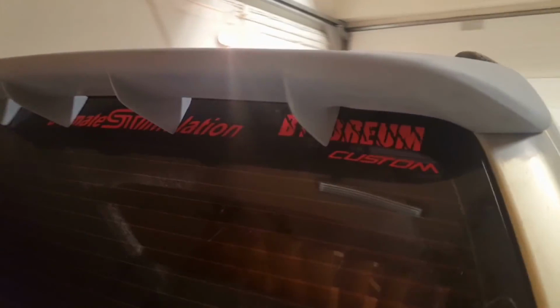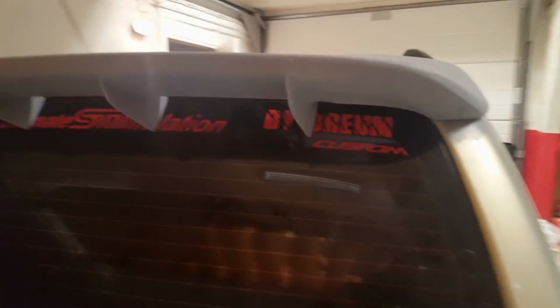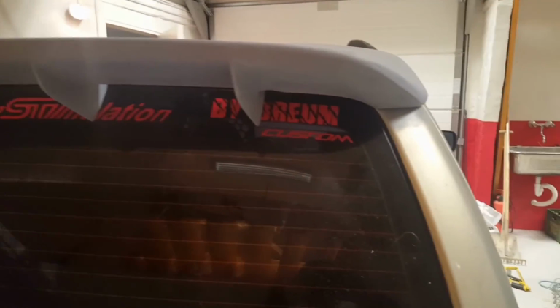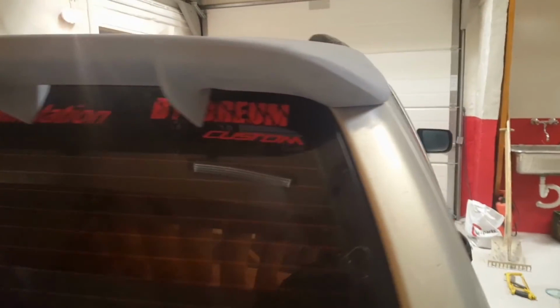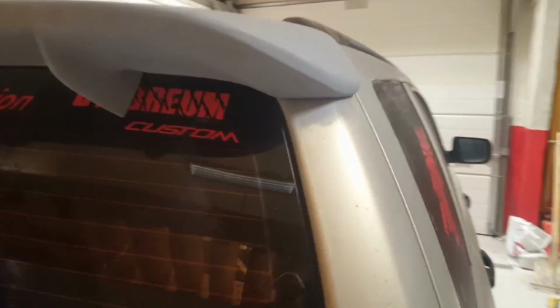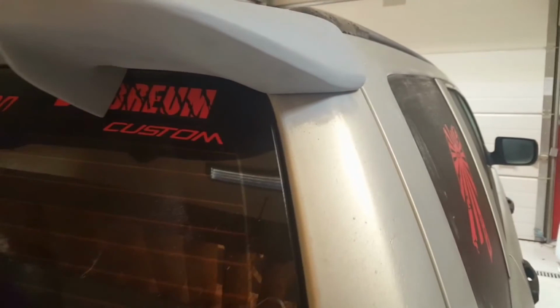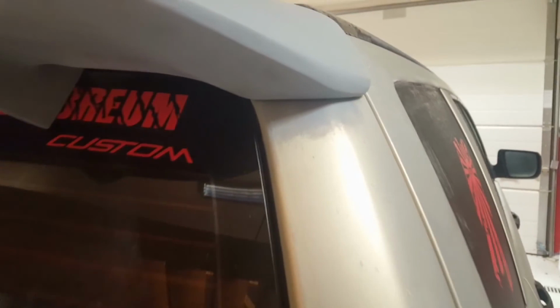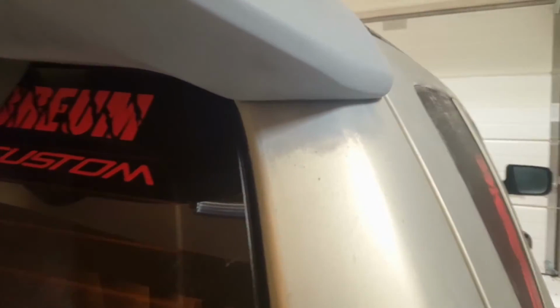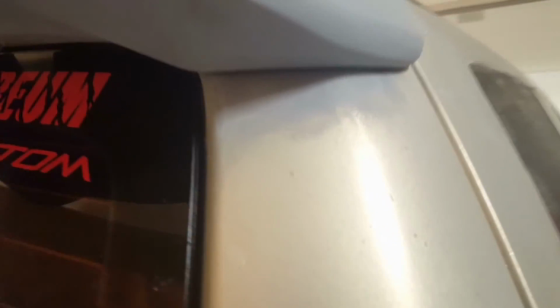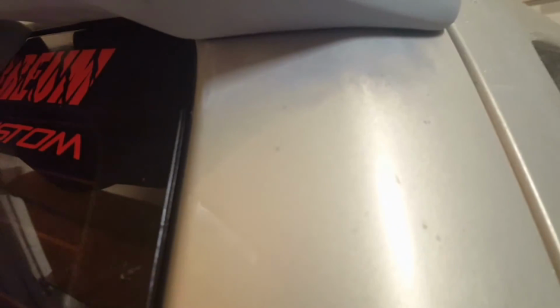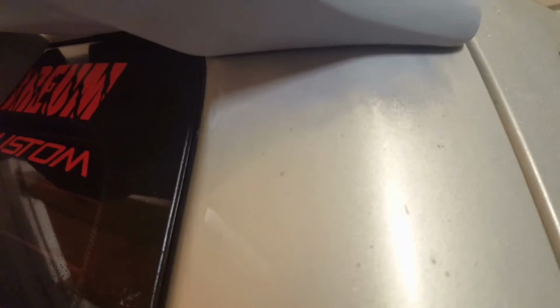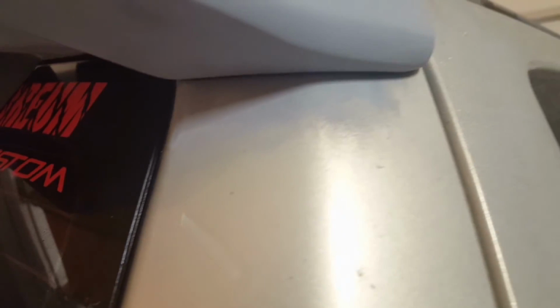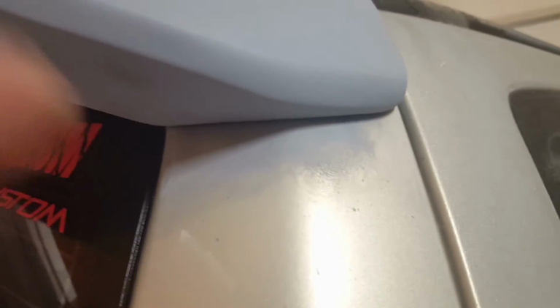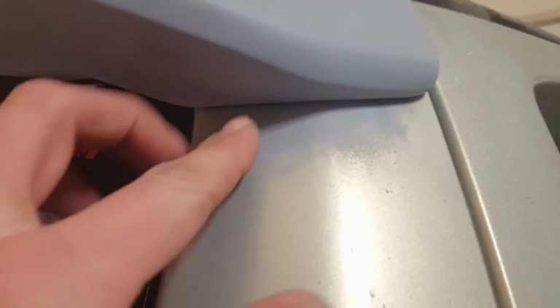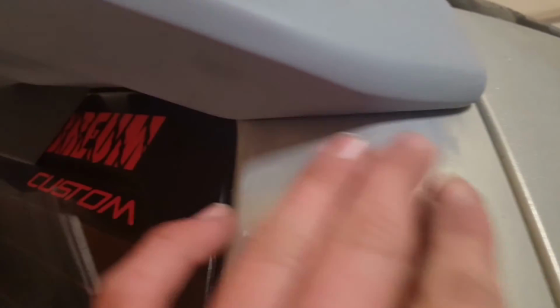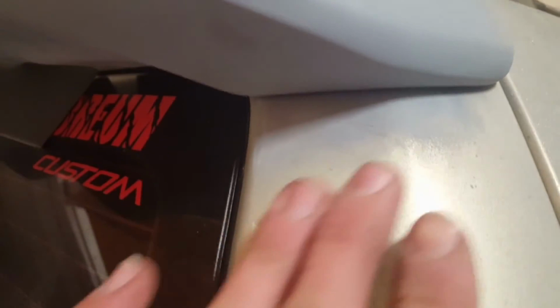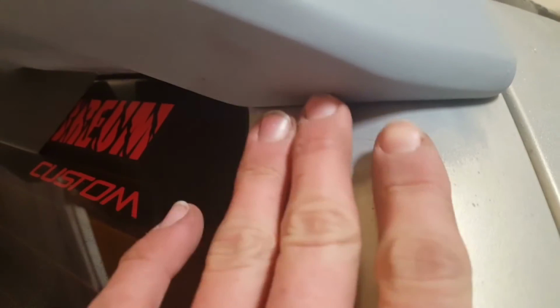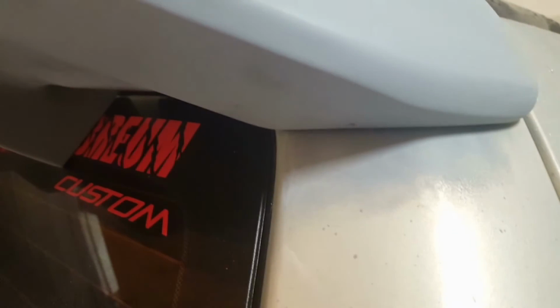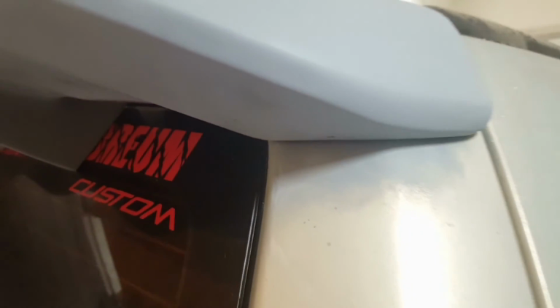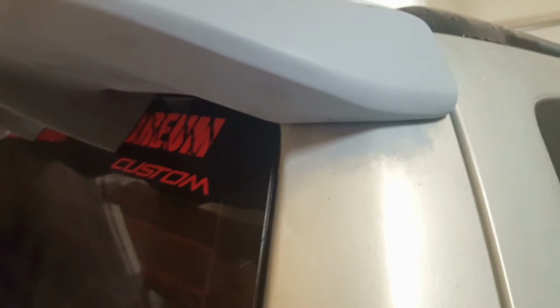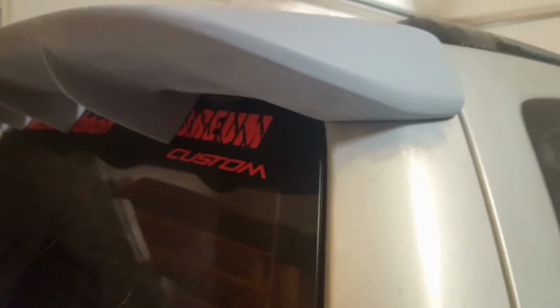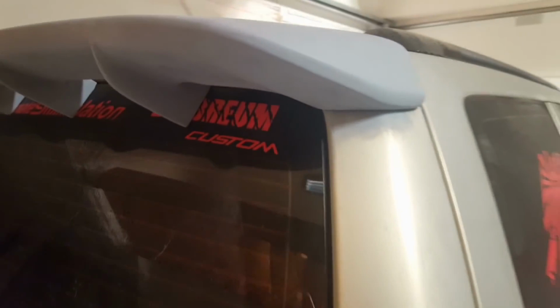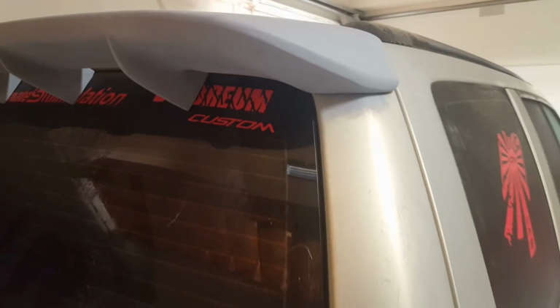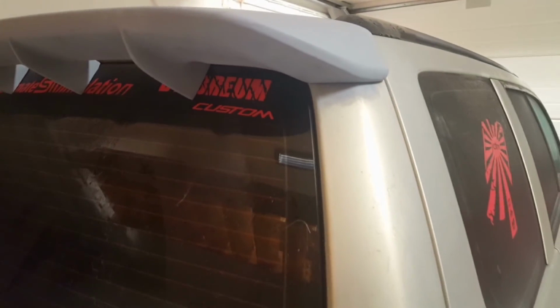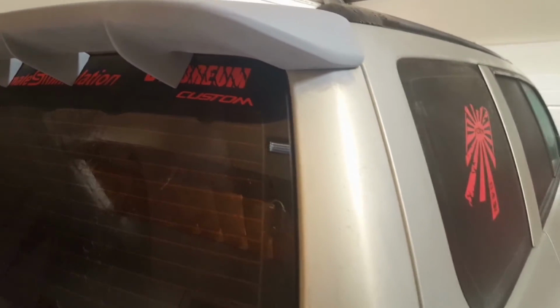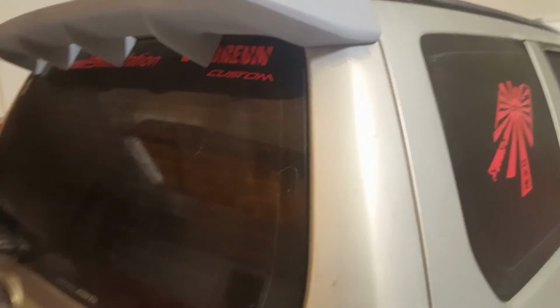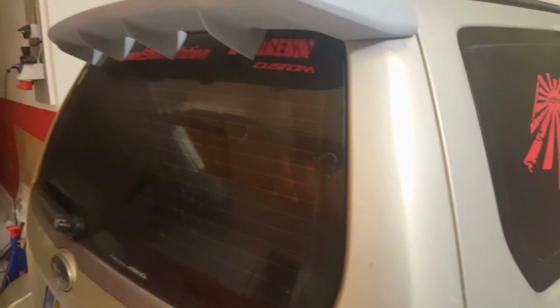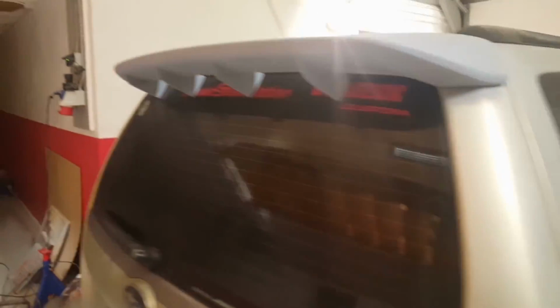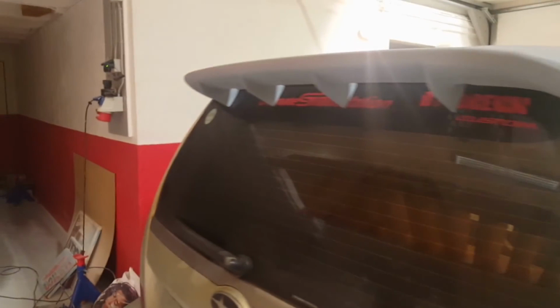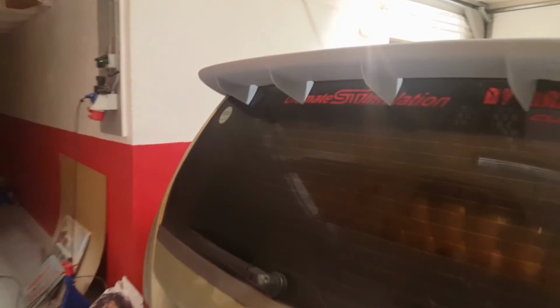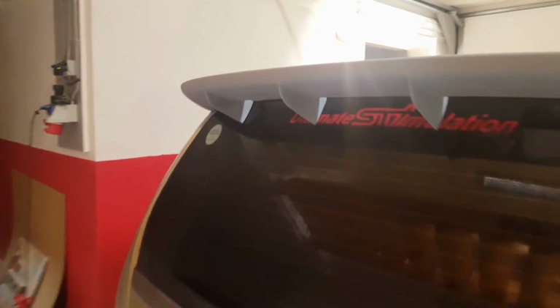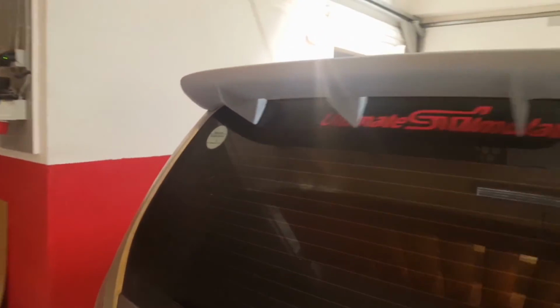And the dents I spoke about at the start of the video — I had to repair those a little bit. Luckily enough, it wasn't something that I had to weld; I just had to use a little filler. But I'll have to paint that as well.